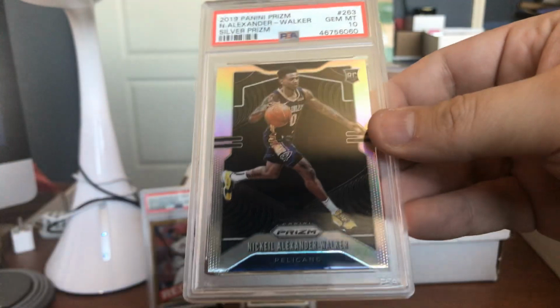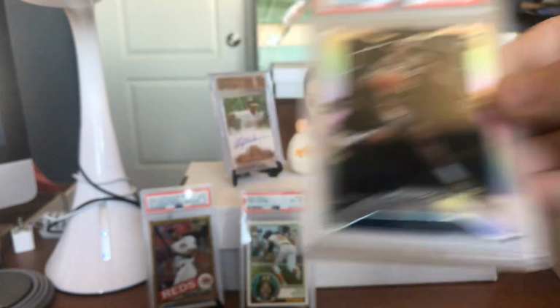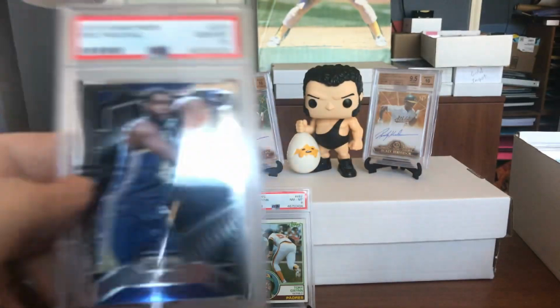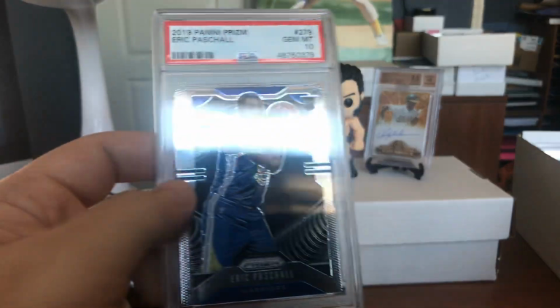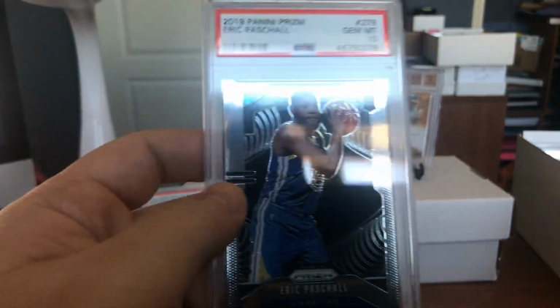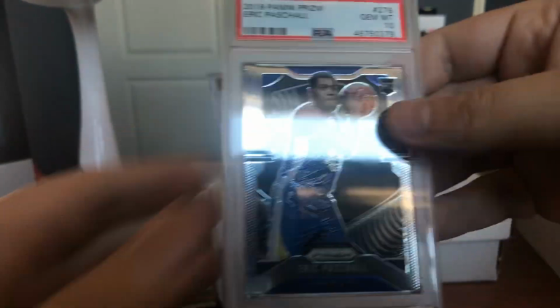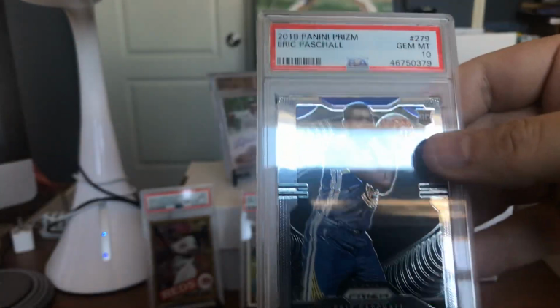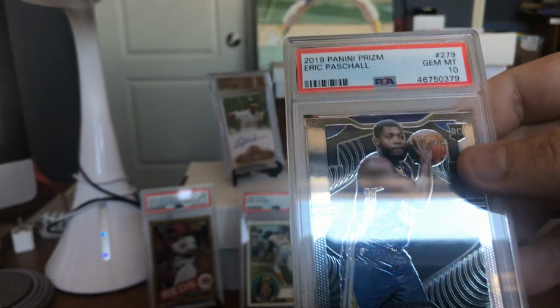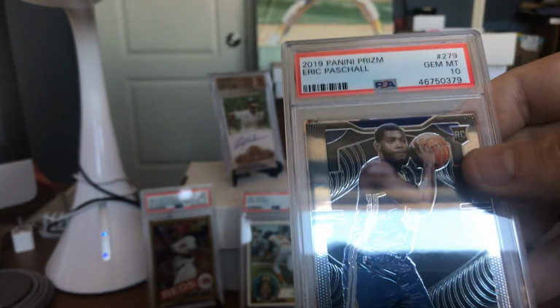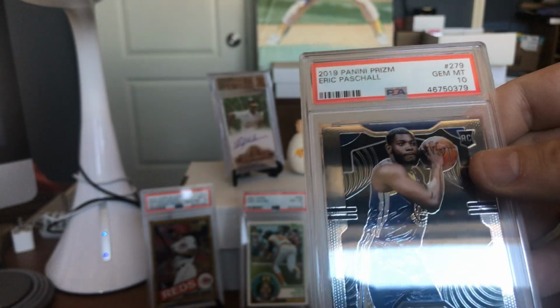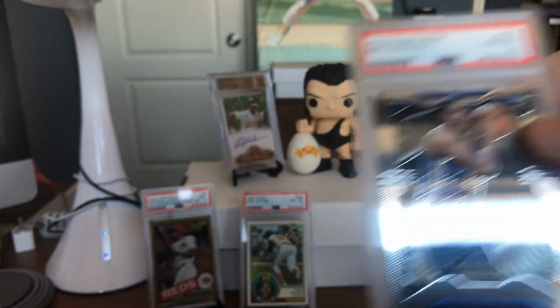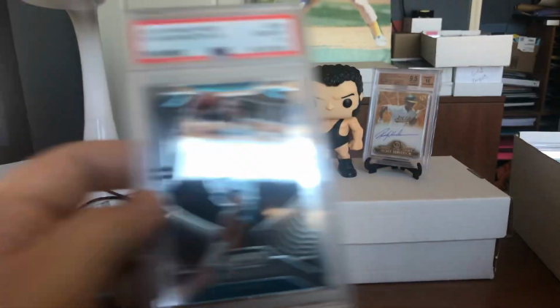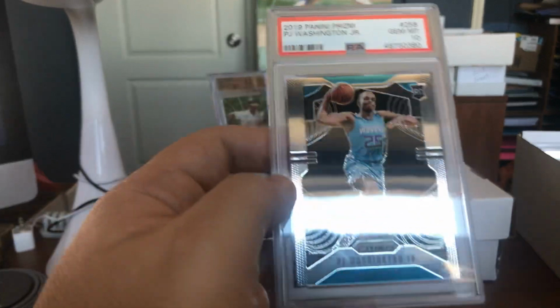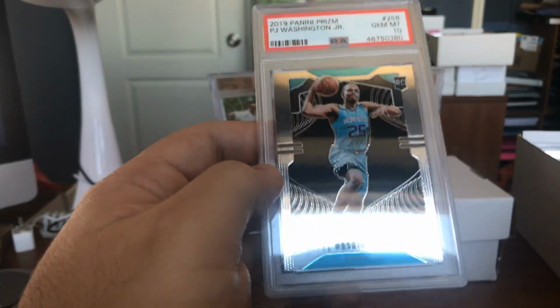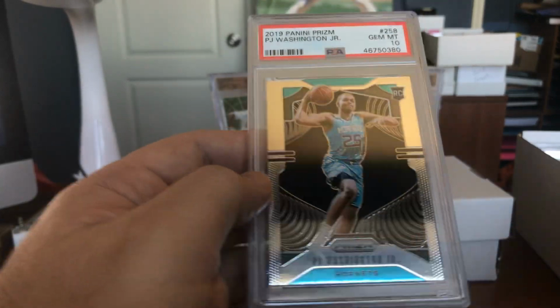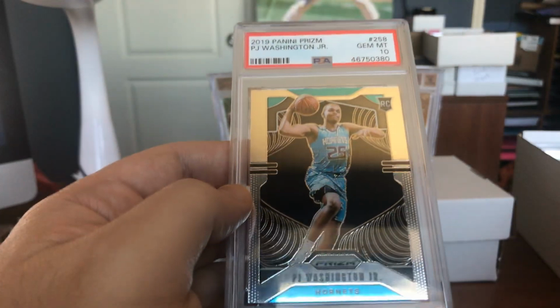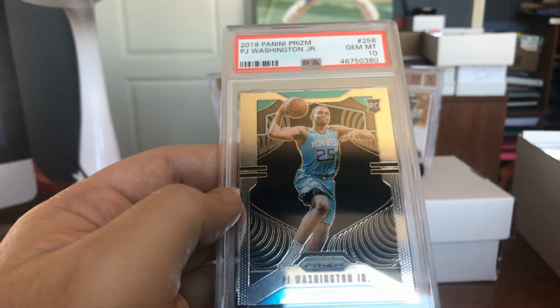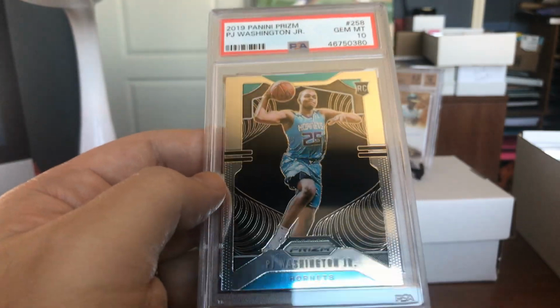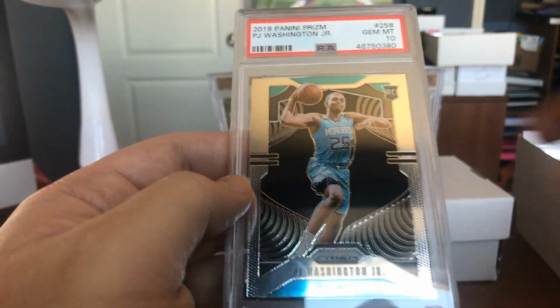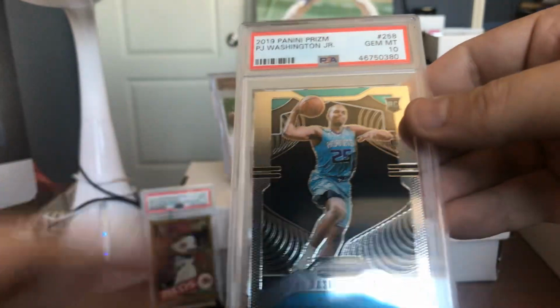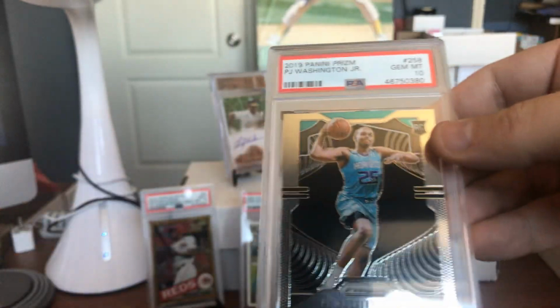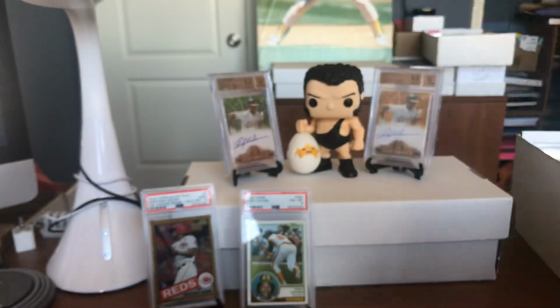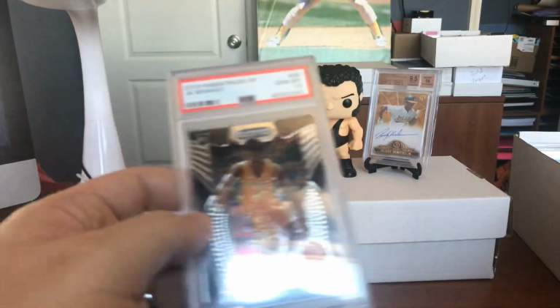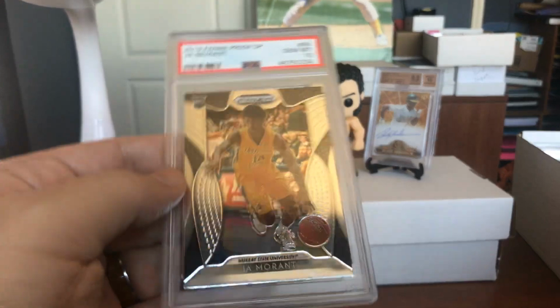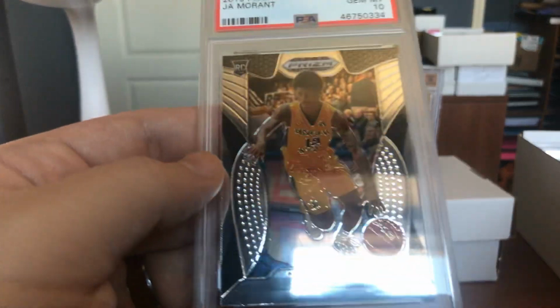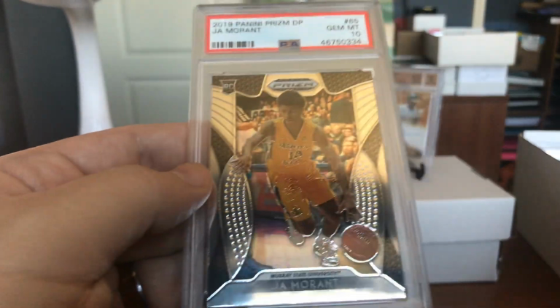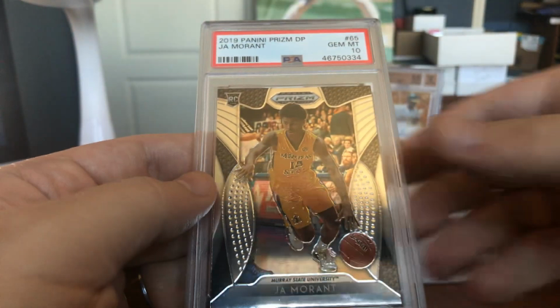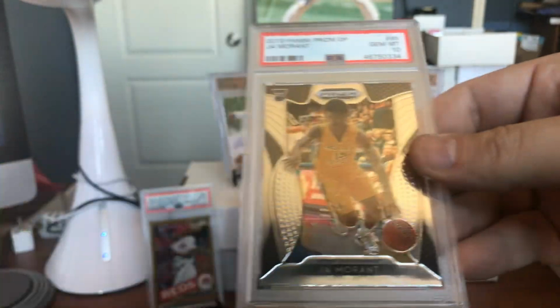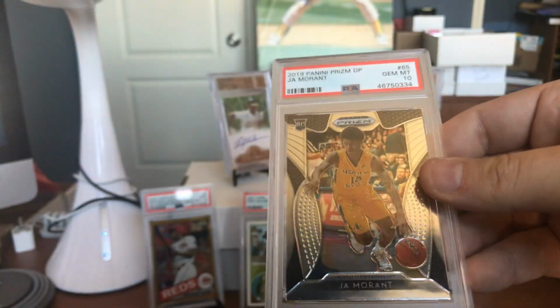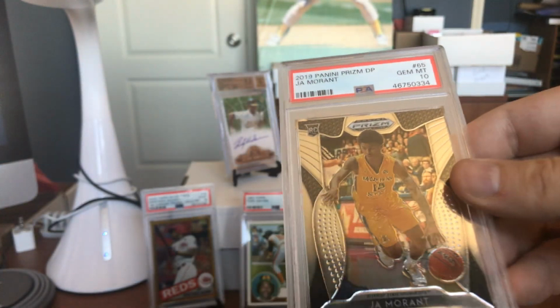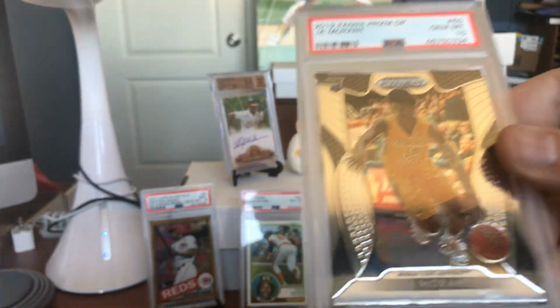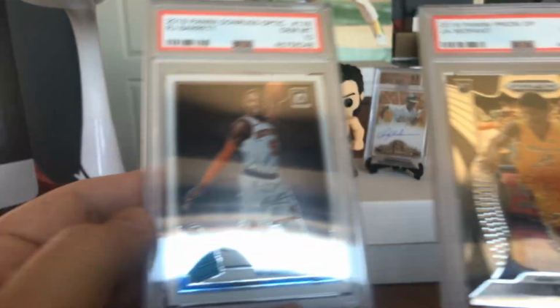Walker in at 10. Eric Paschal in at 10. PJ Washington Jr. in at 10. Man, these Panini Prisms are great. Cards pay for themselves. Ja Morant in at 10. RJ Barrett in at 10. Beautiful — New York Knicks.